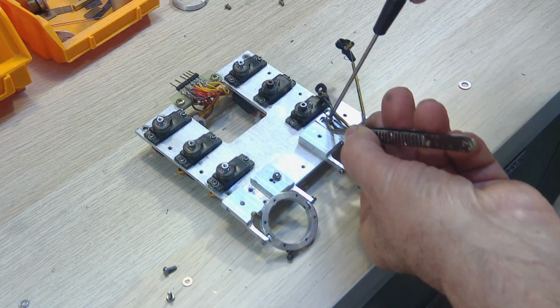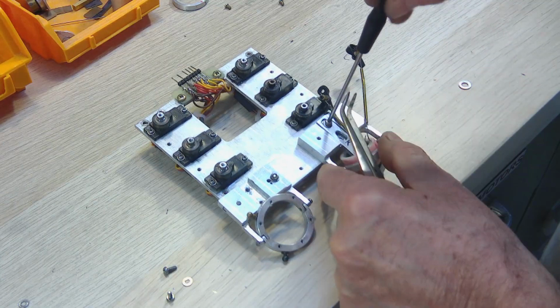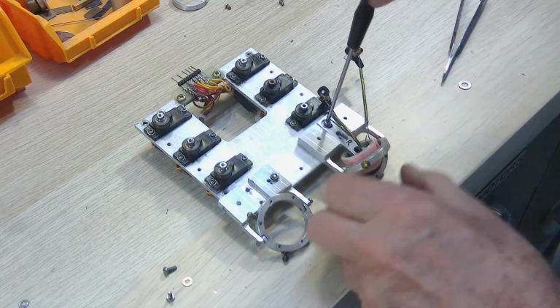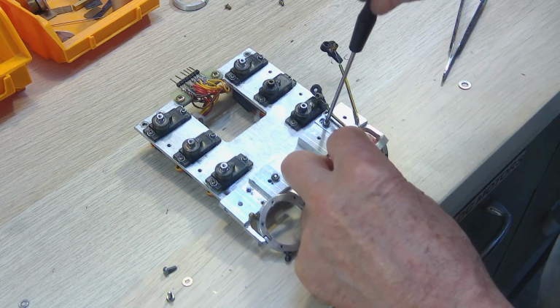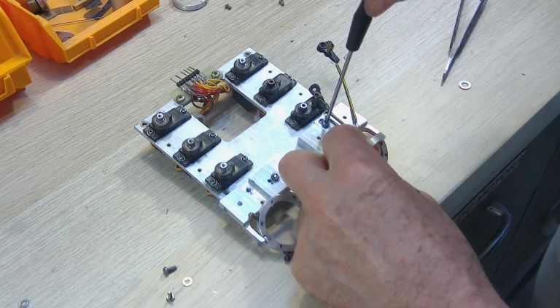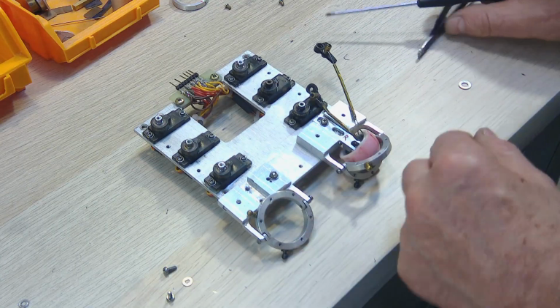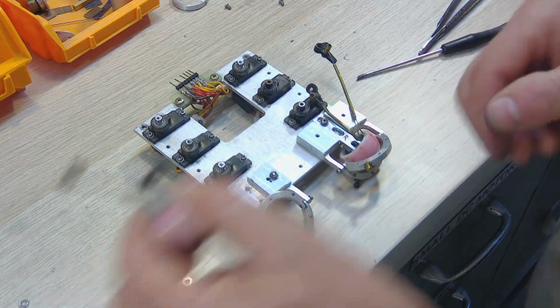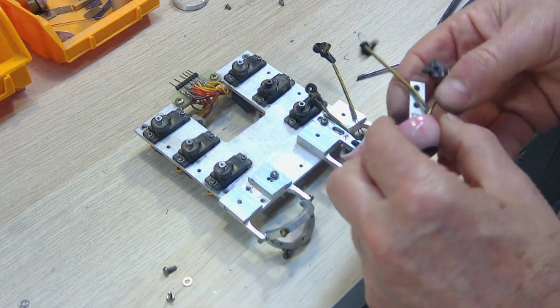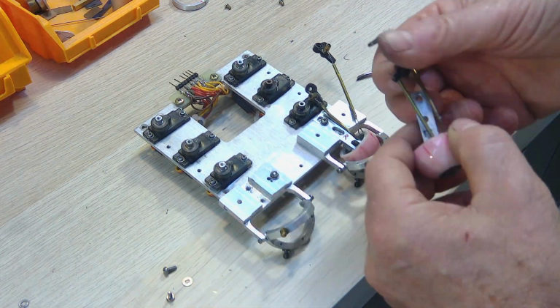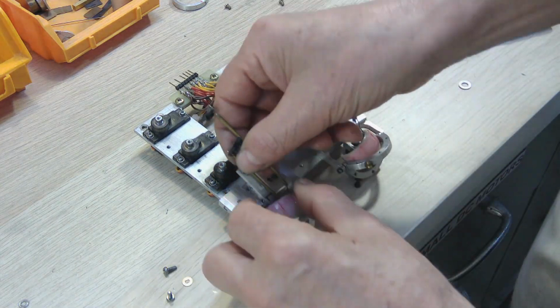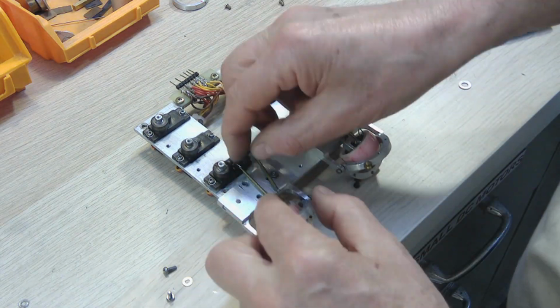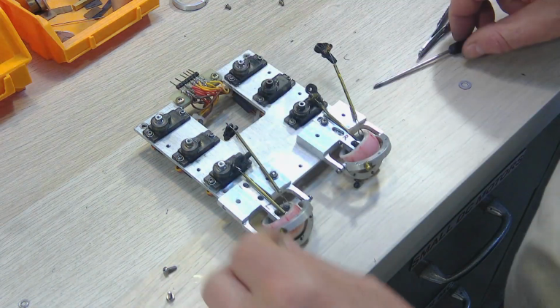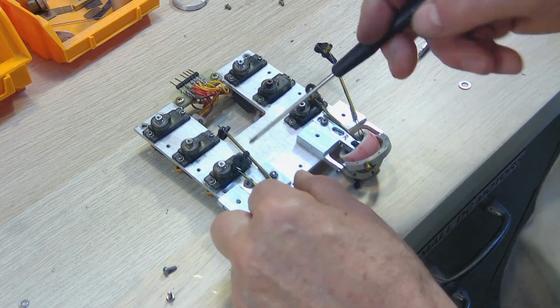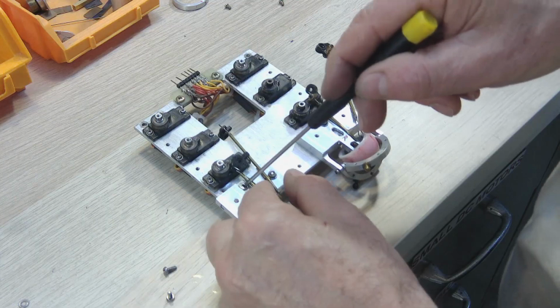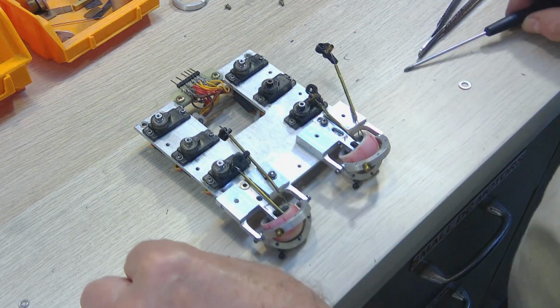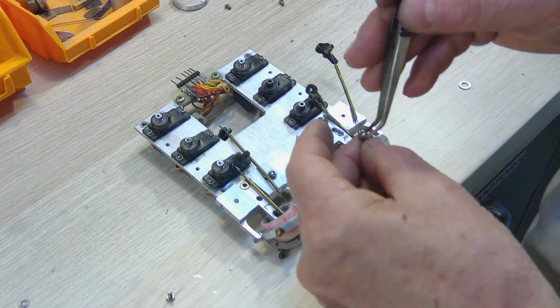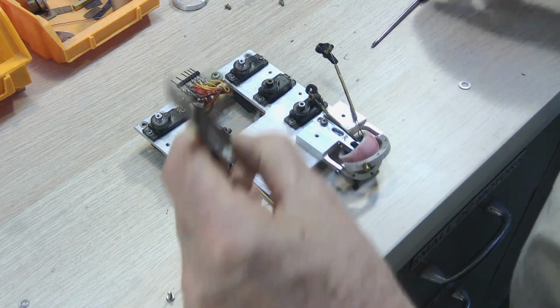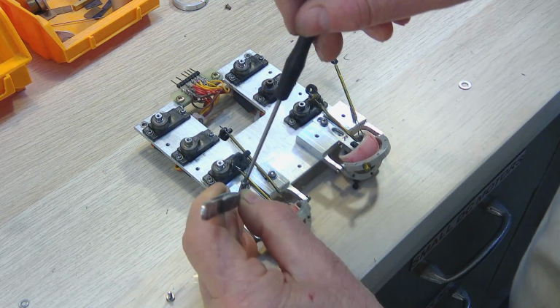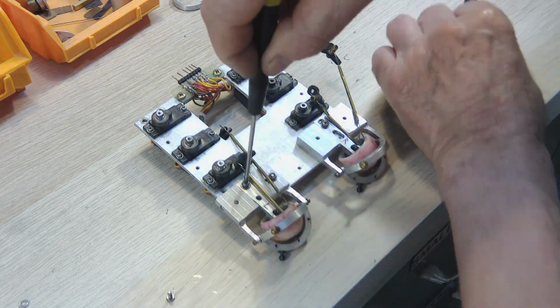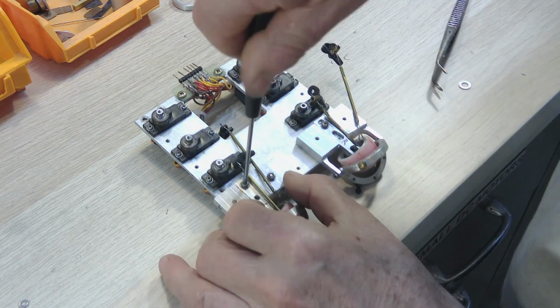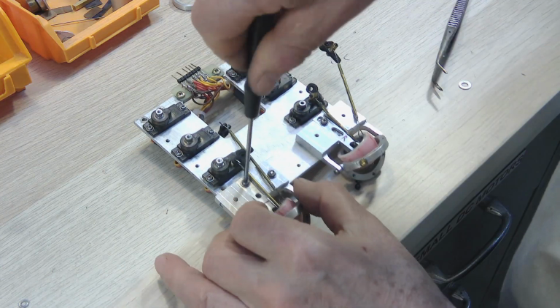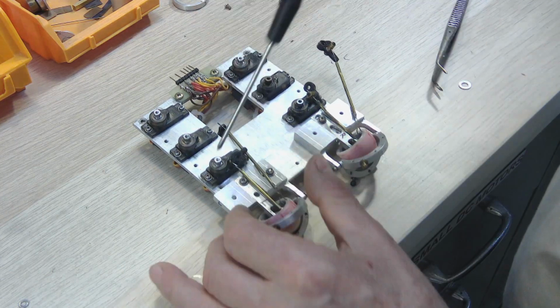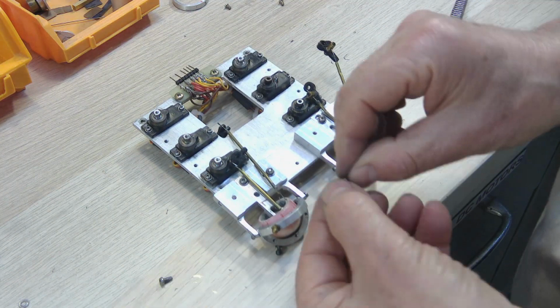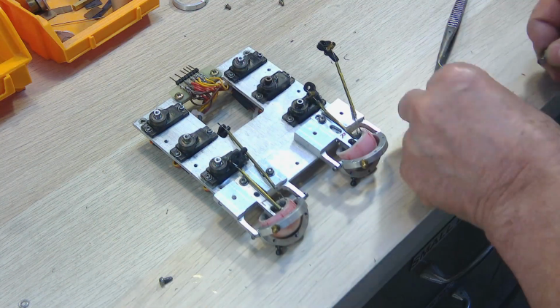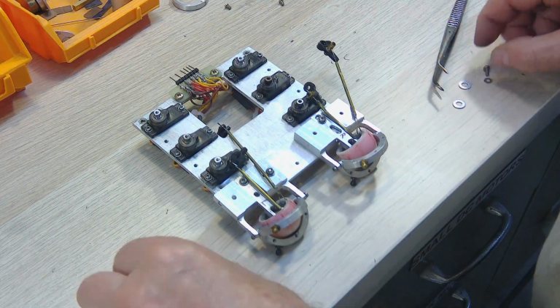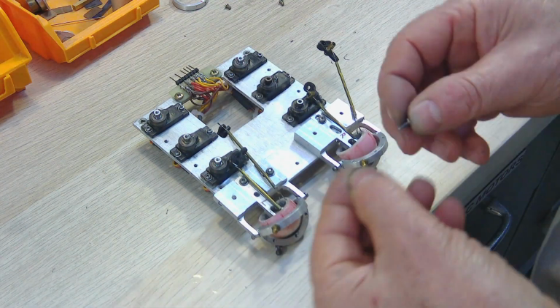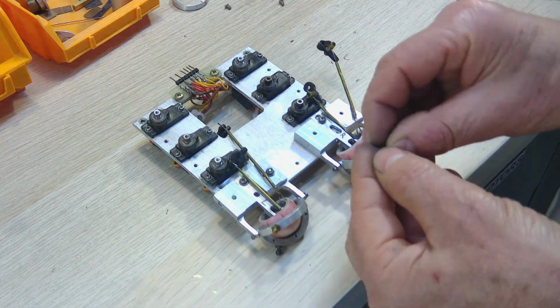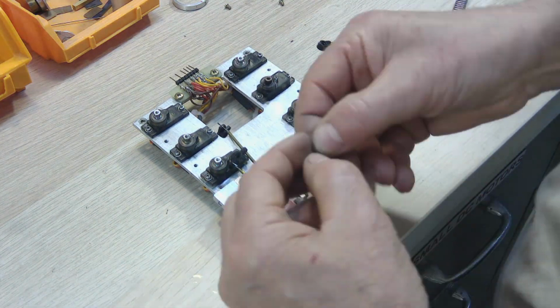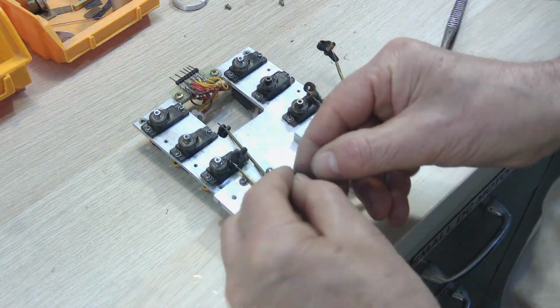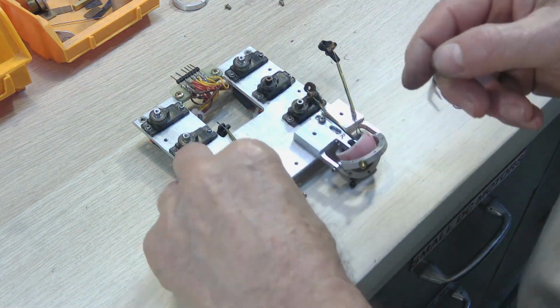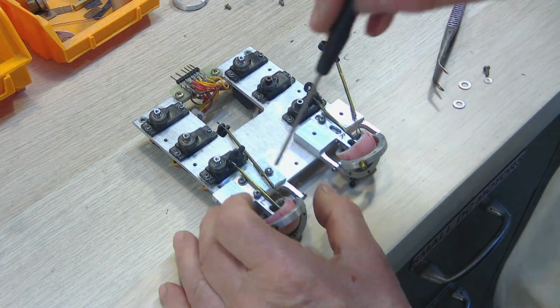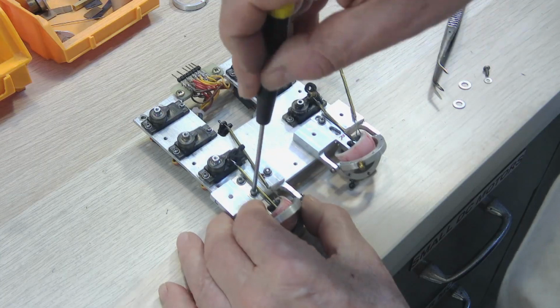With these screws and slots, the eyes can be adjusted forwards and backwards and left to right.